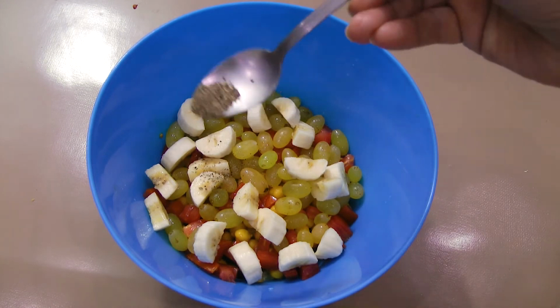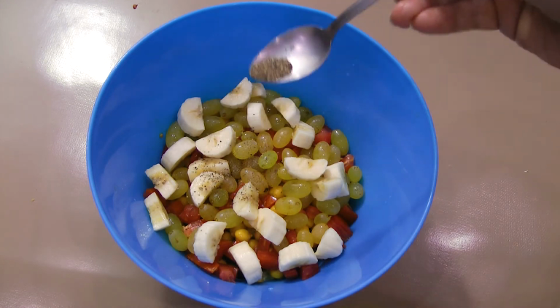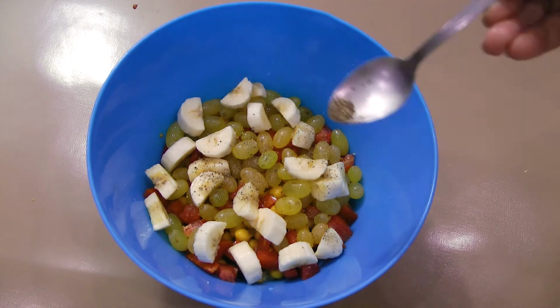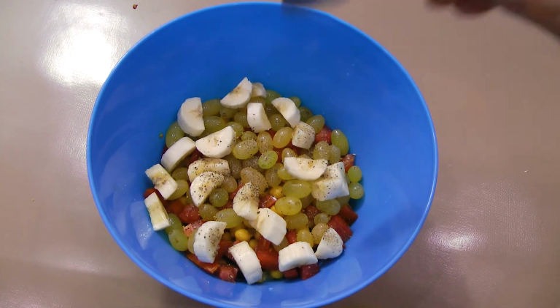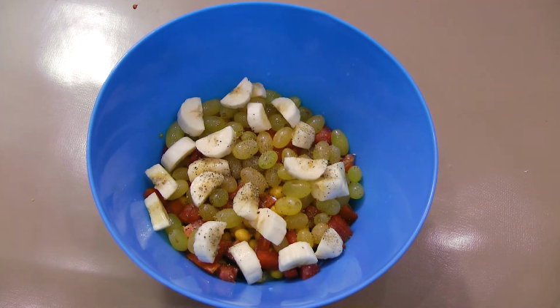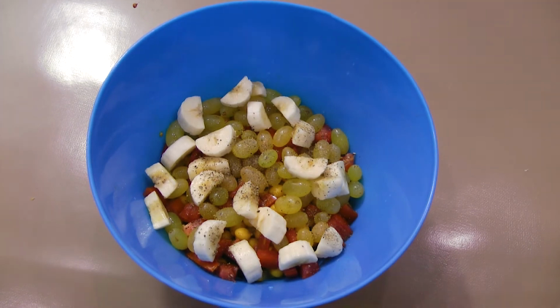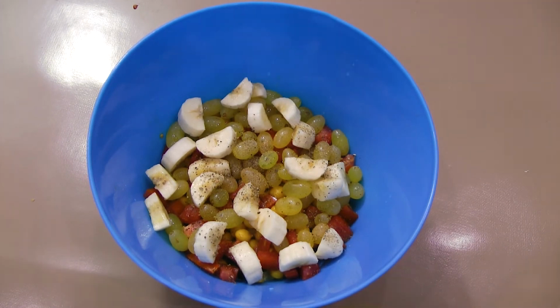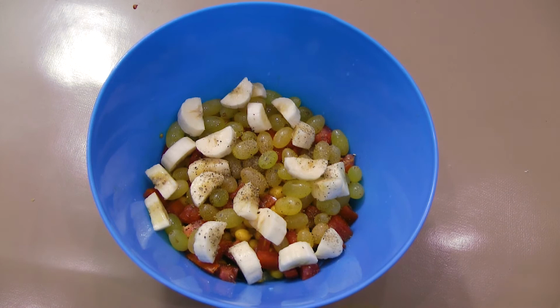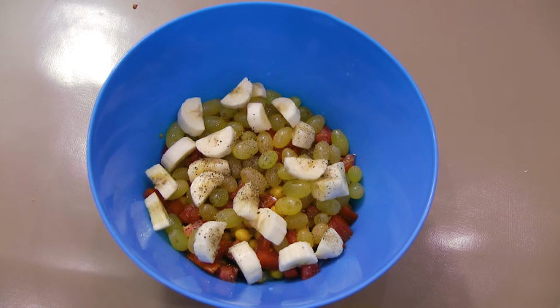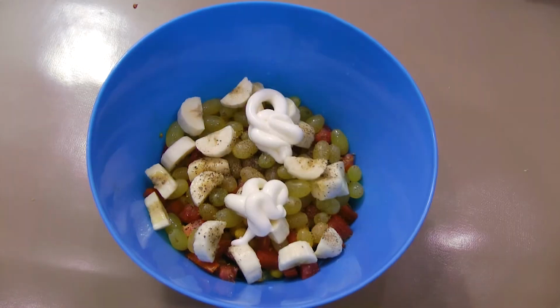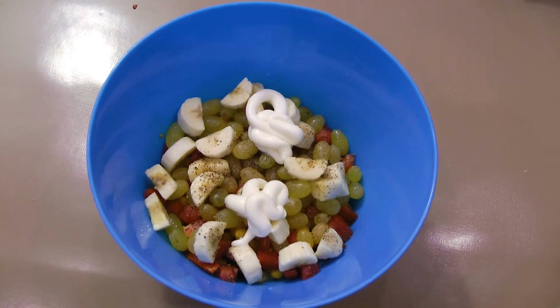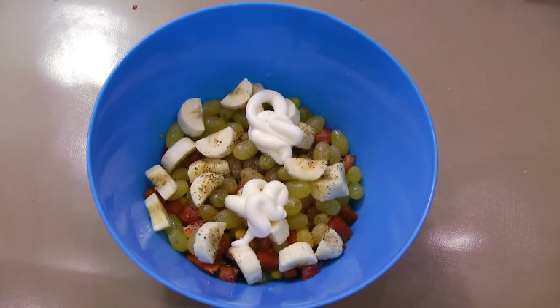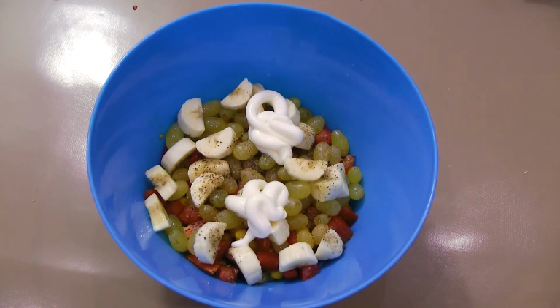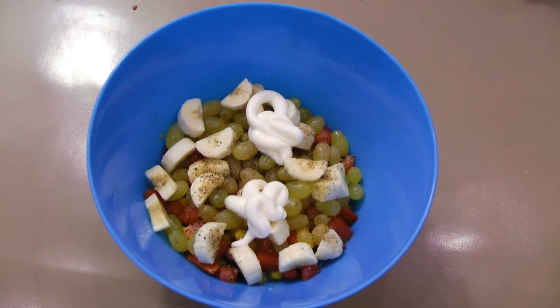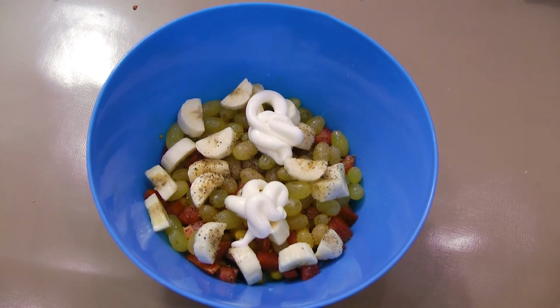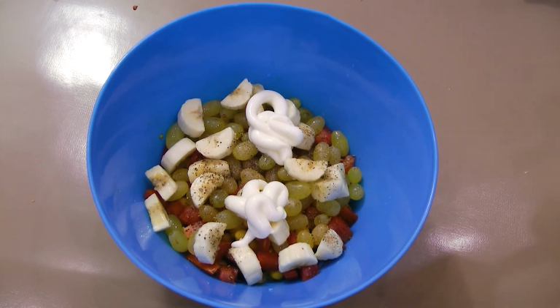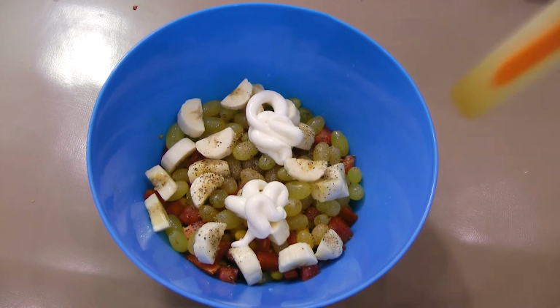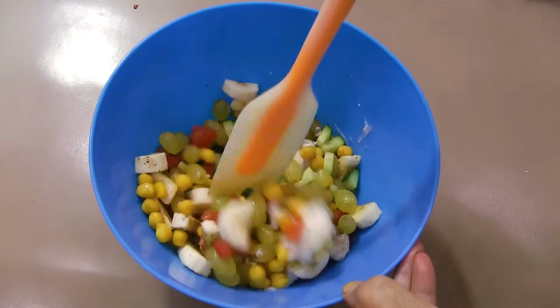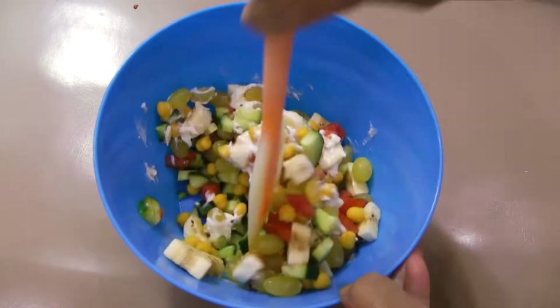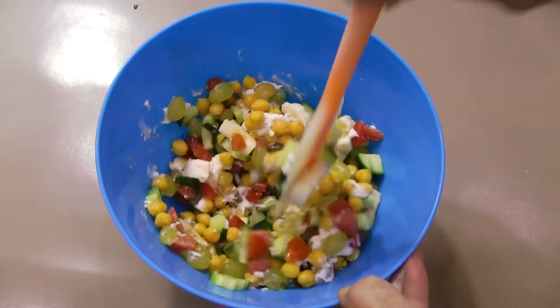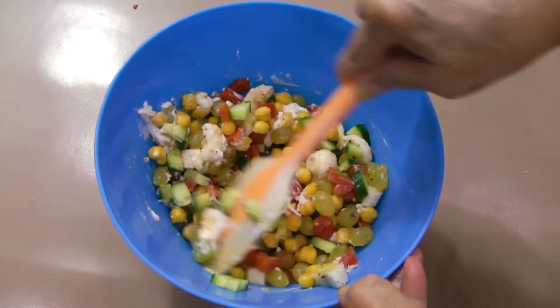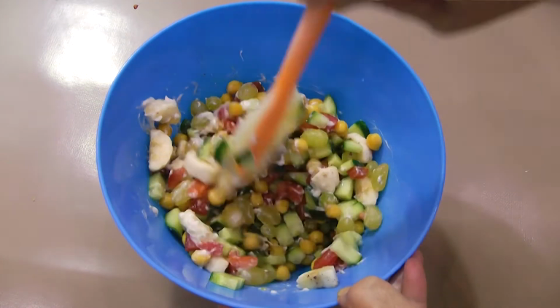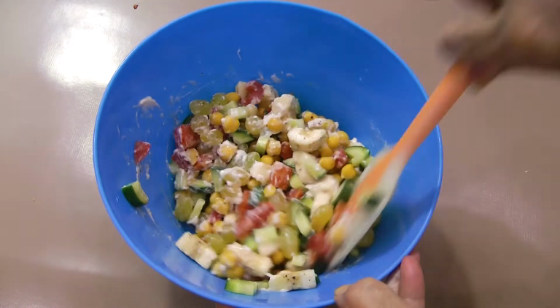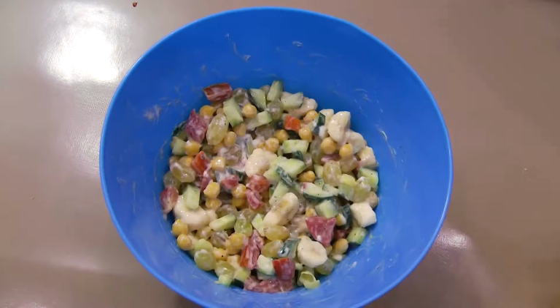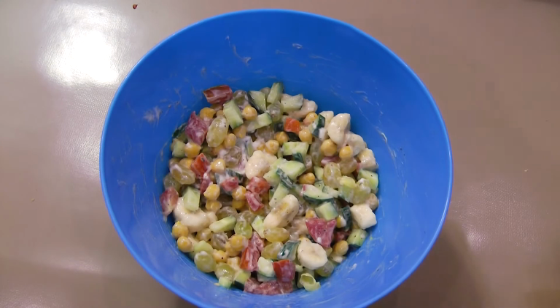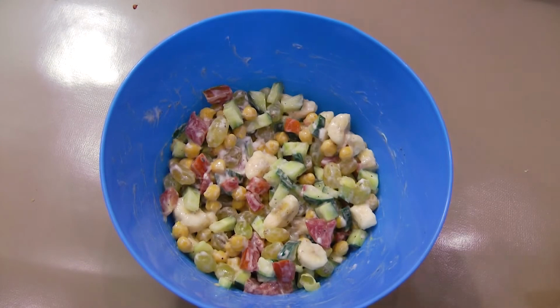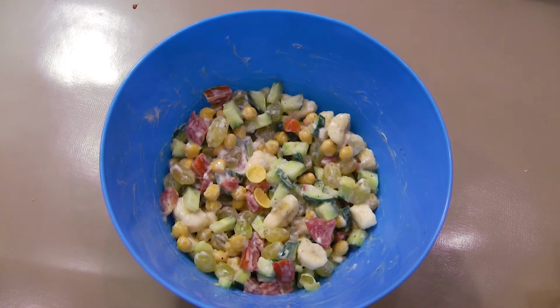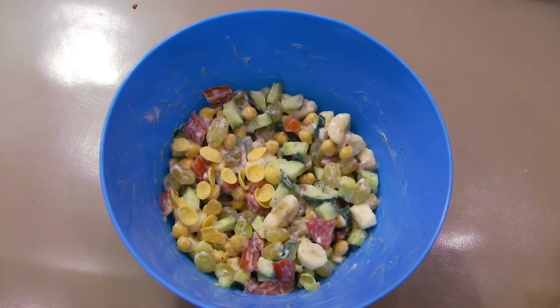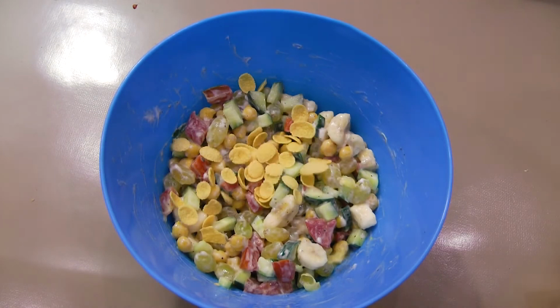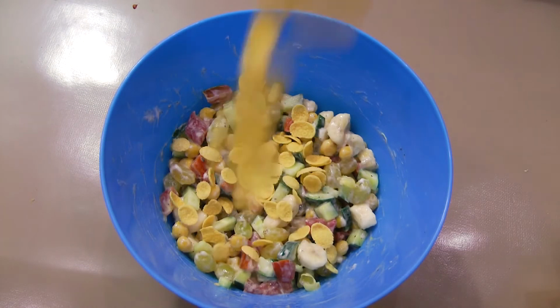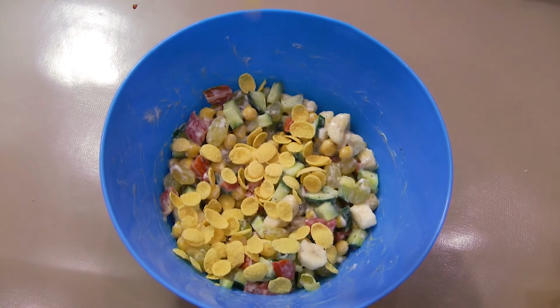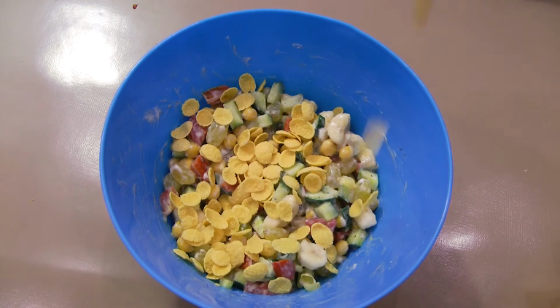Sprinkle 1/8 of a teaspoon of black pepper powder and add 2 tablespoons of mayonnaise. Mix well. You may also mix in 30 grams of corn flakes.